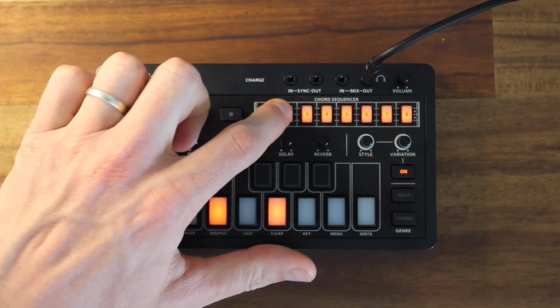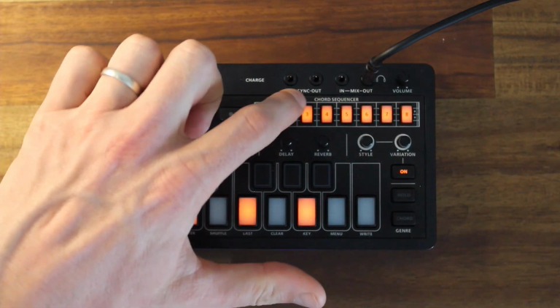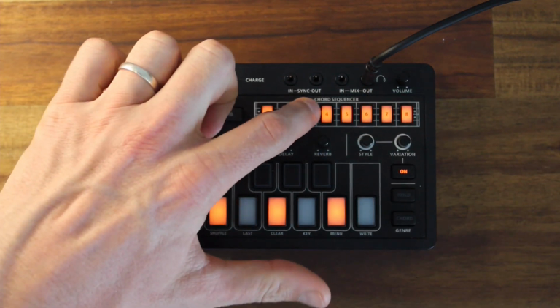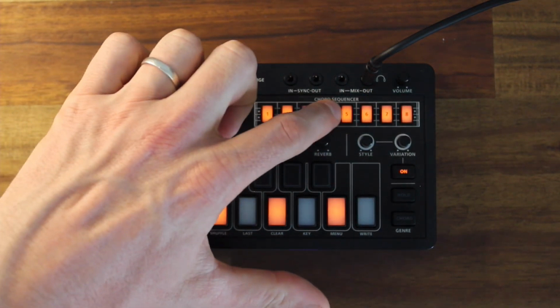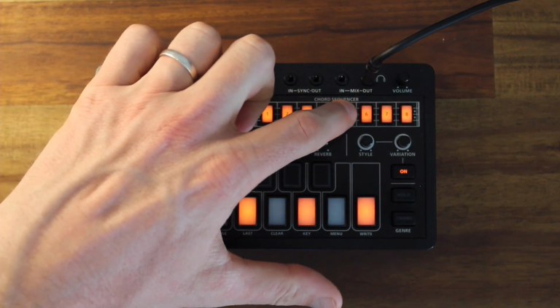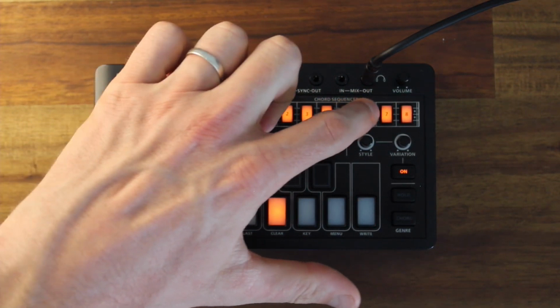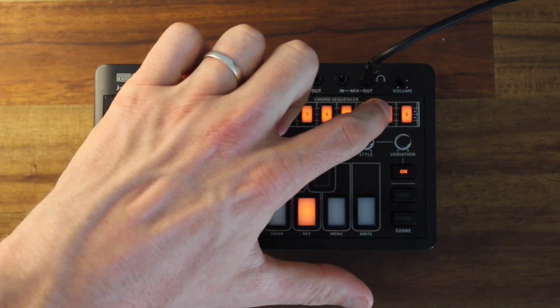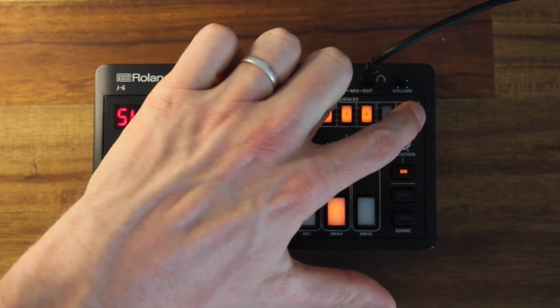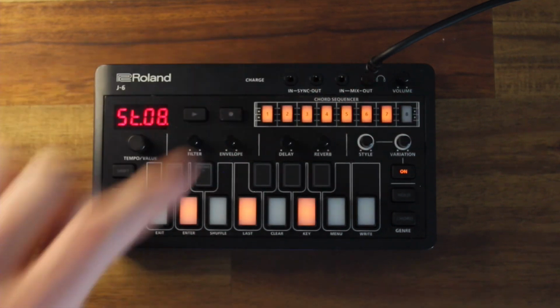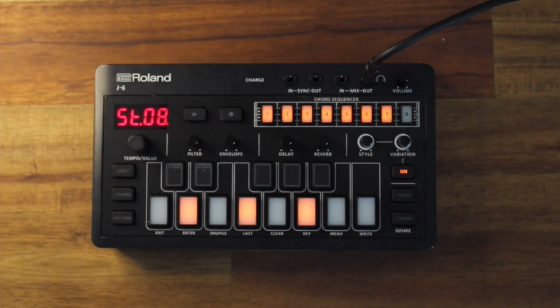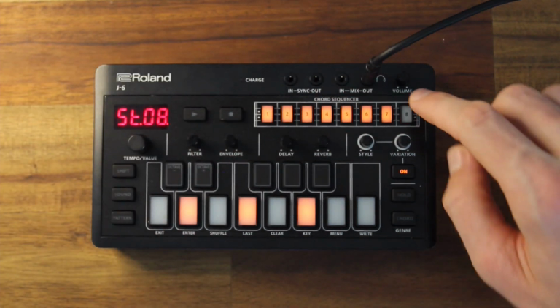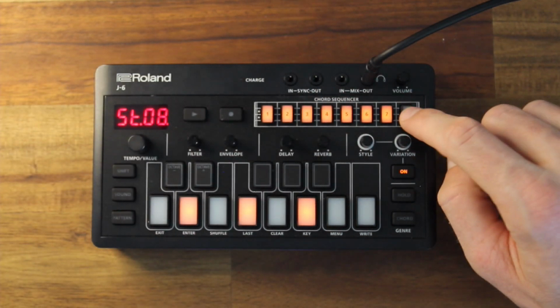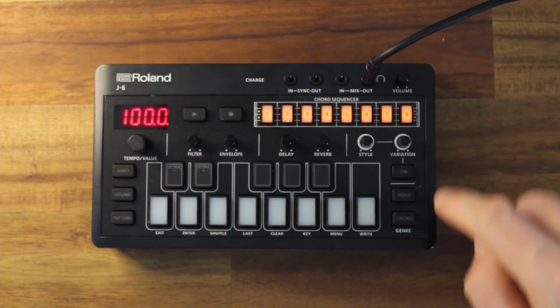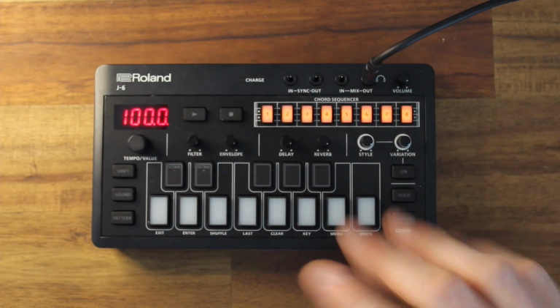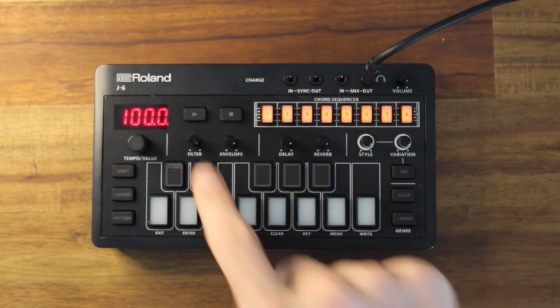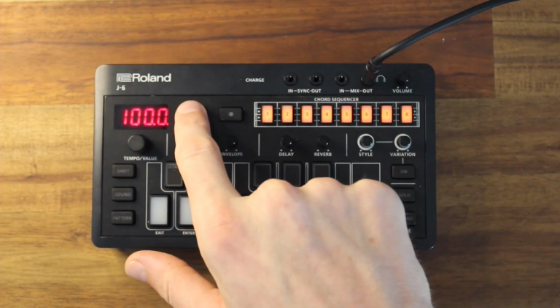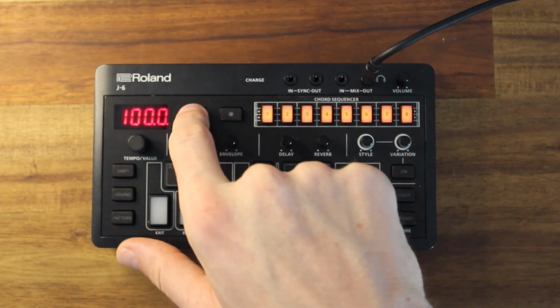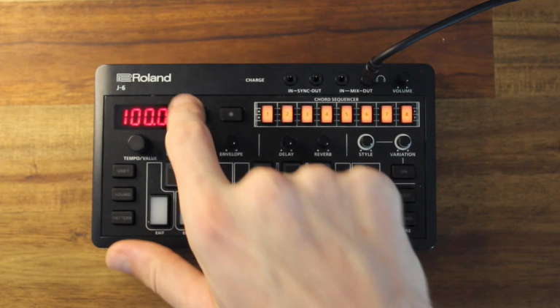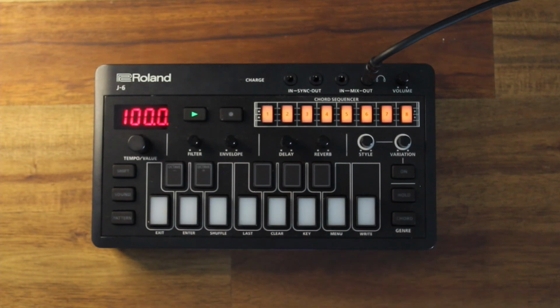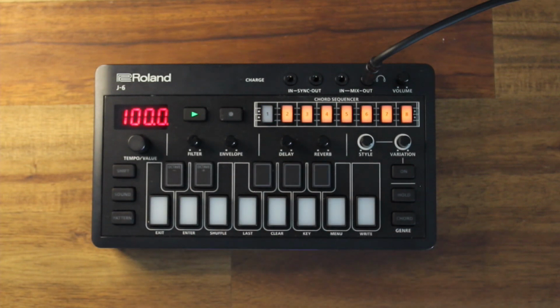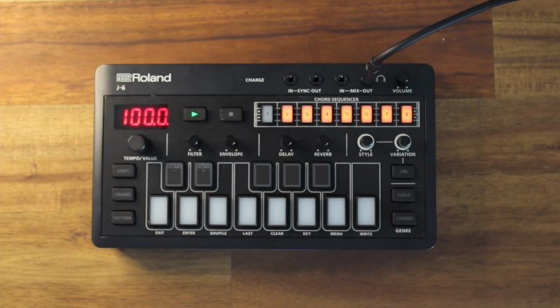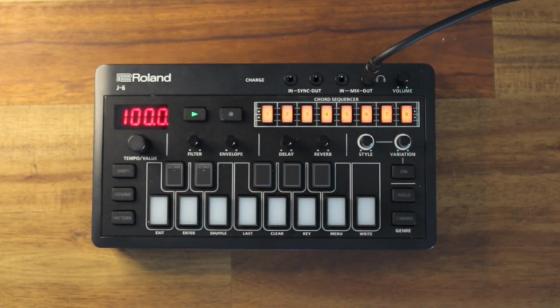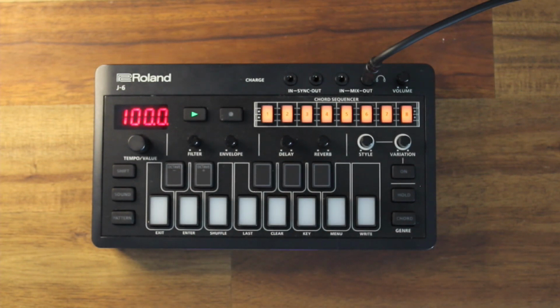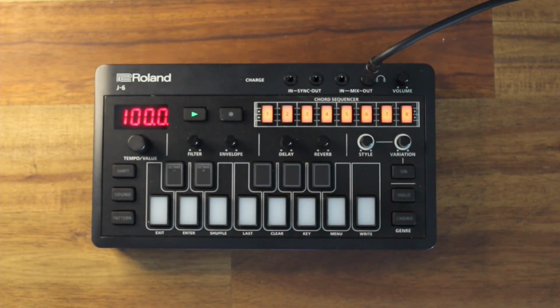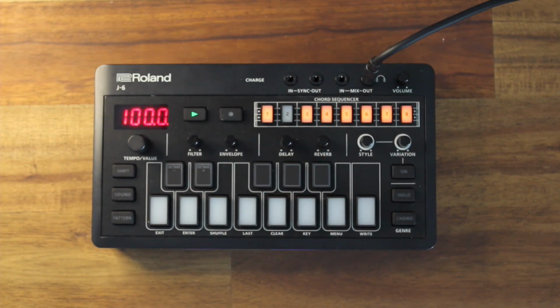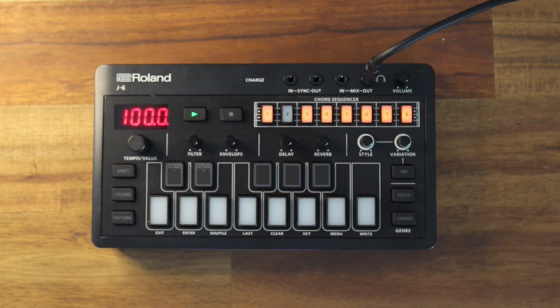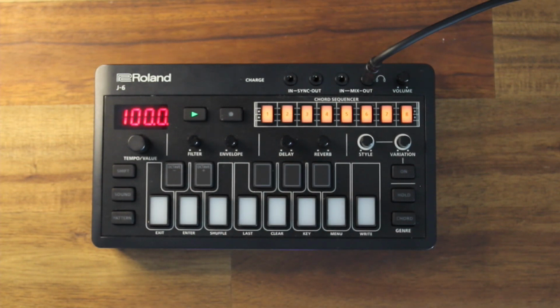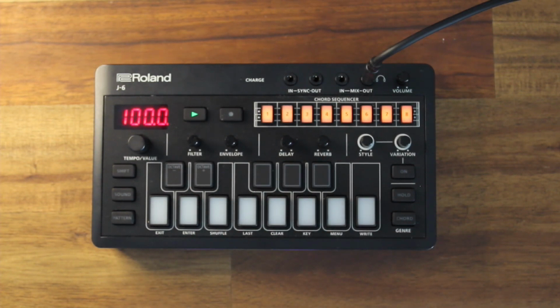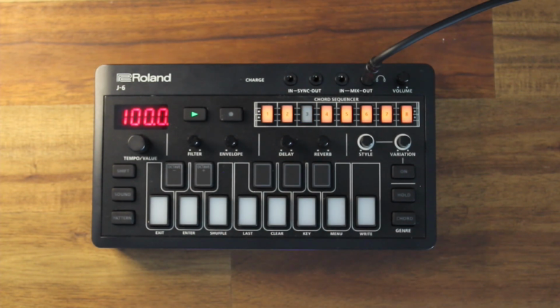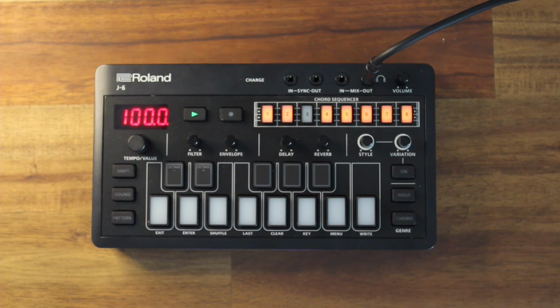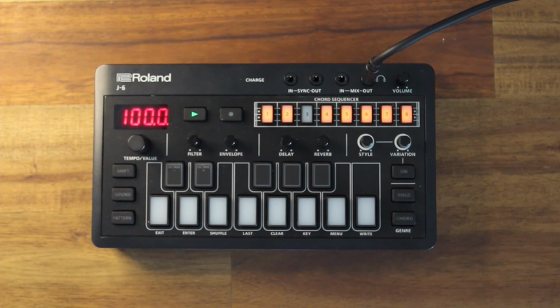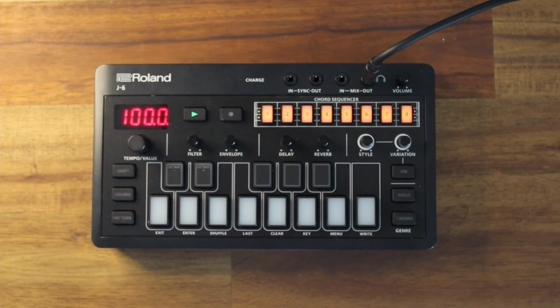I can go through and check the variation in all of them — 1, yes, 2, 3, 4, 5, 6, 7, 8. Good. I've got the variation in all of them. So let's see what it sounds like.